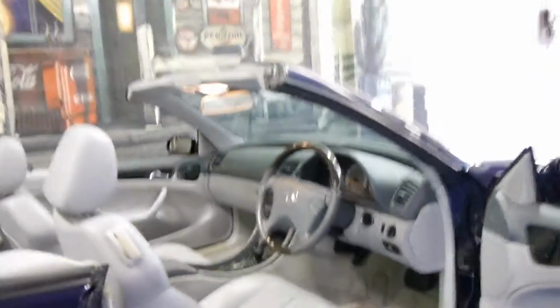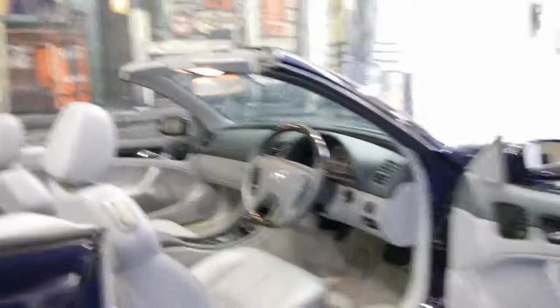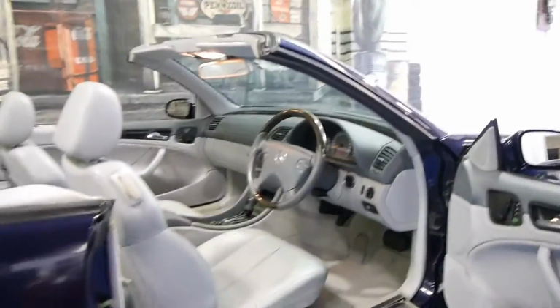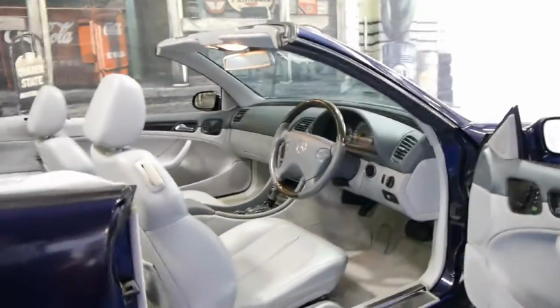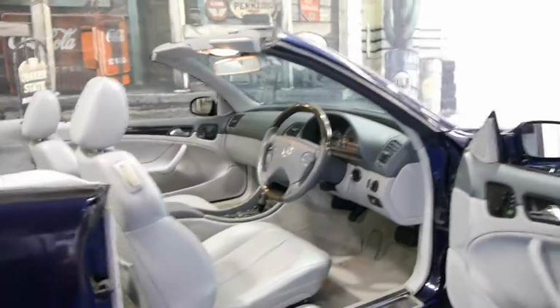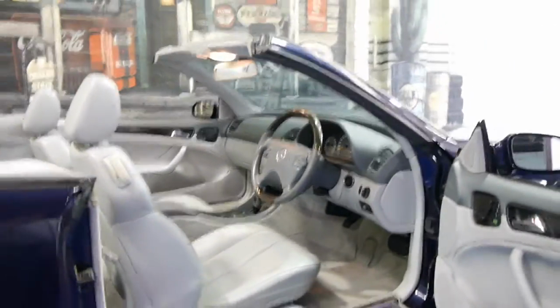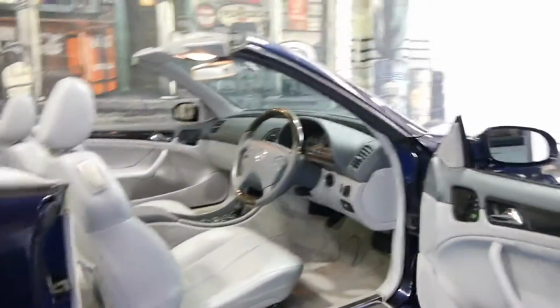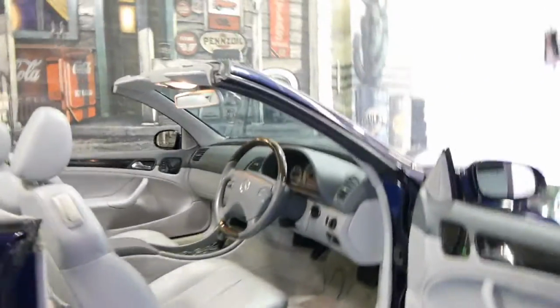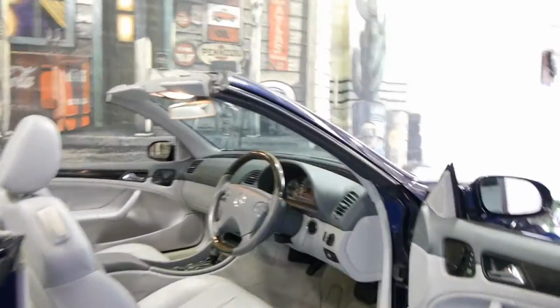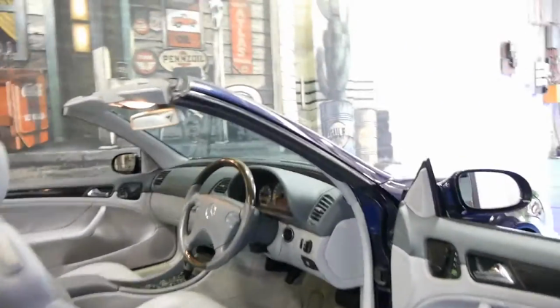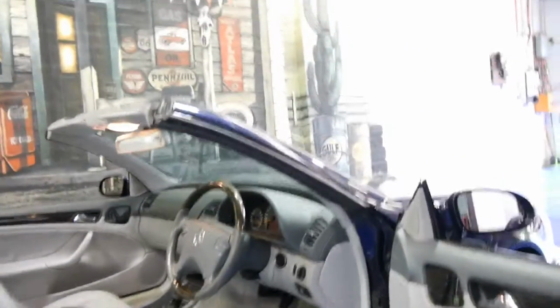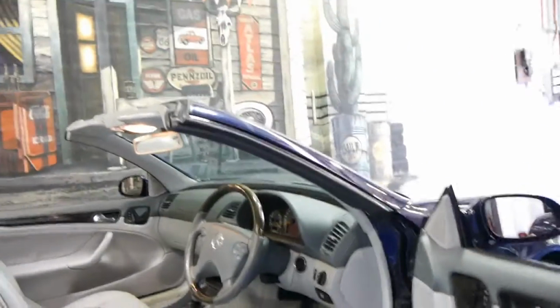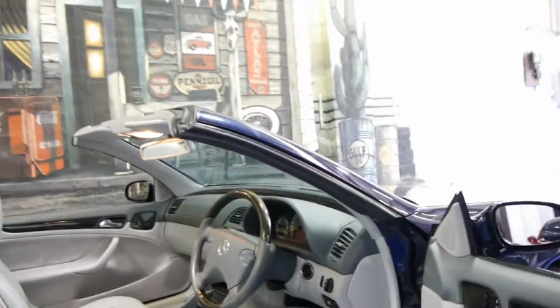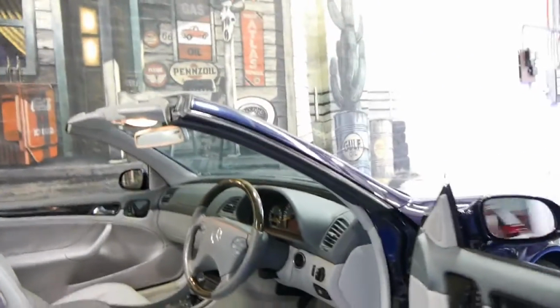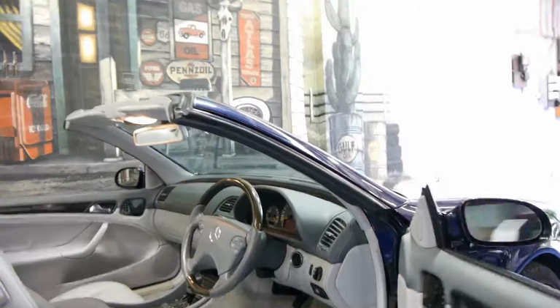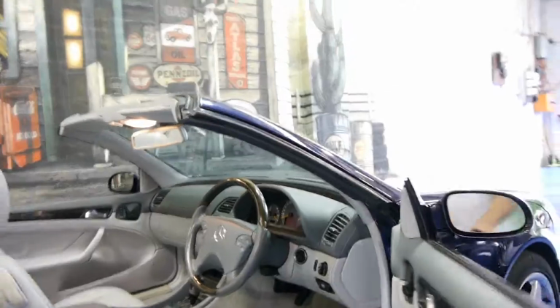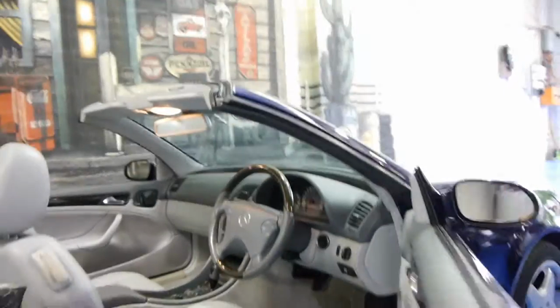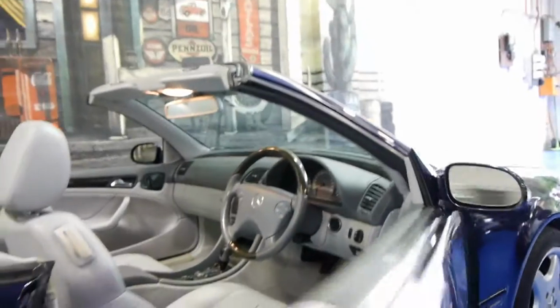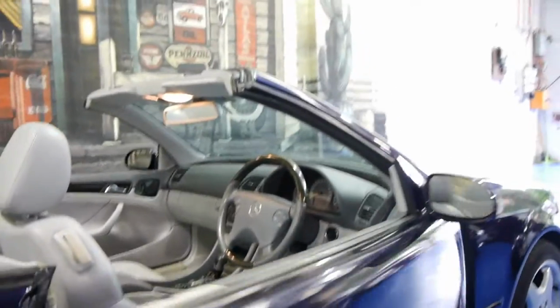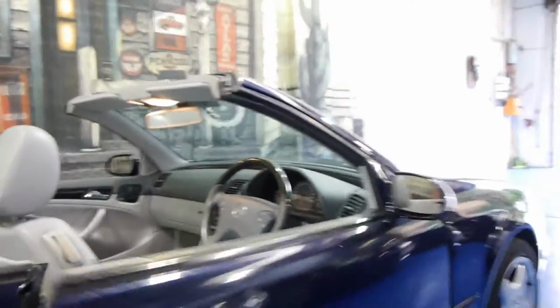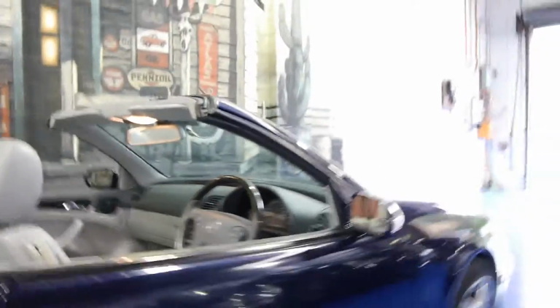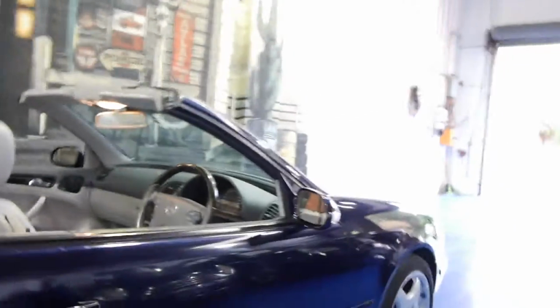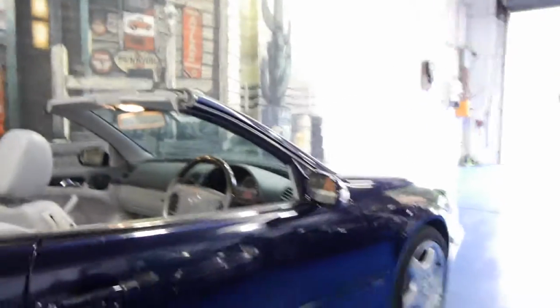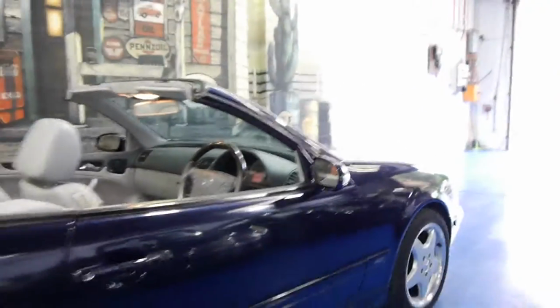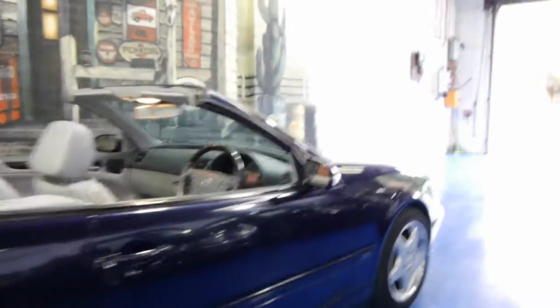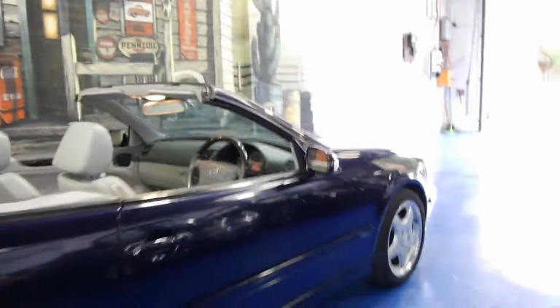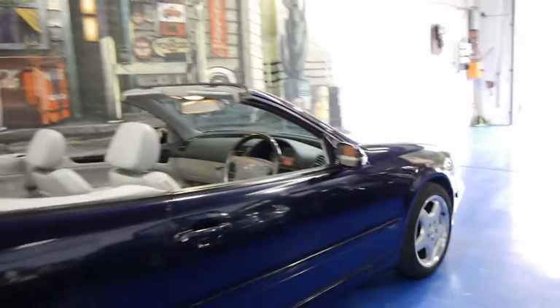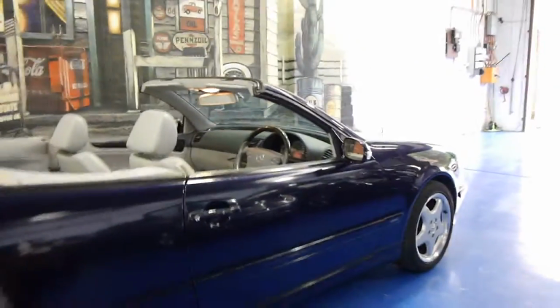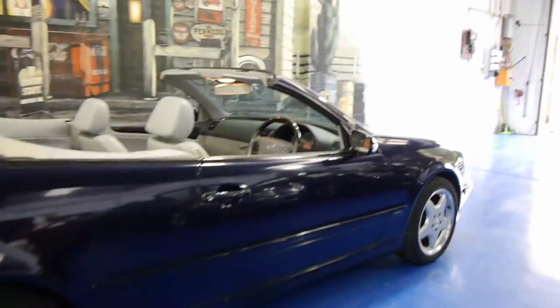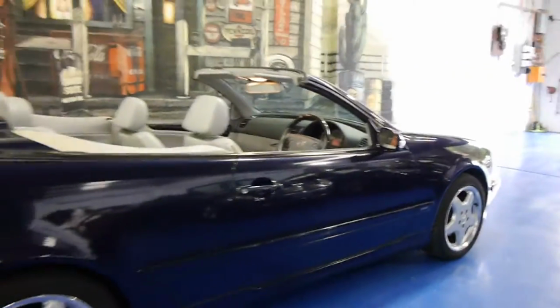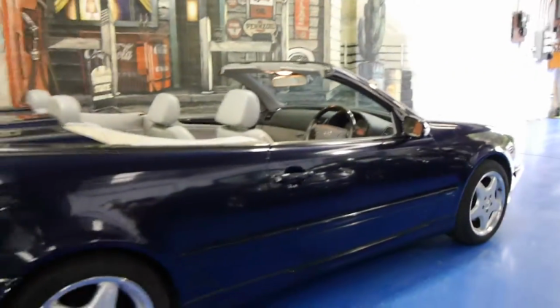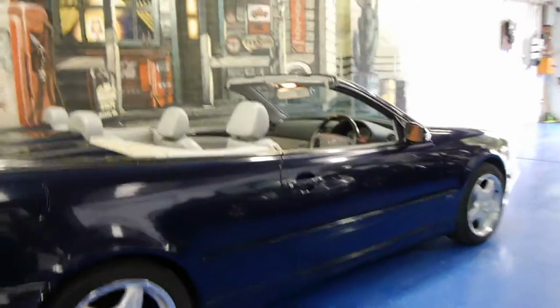I've used the electric soft top and it works perfectly. It's nice and quick and quiet. I can't see any dents or scratches in the car whatsoever.